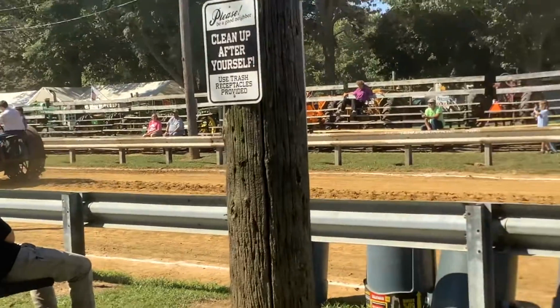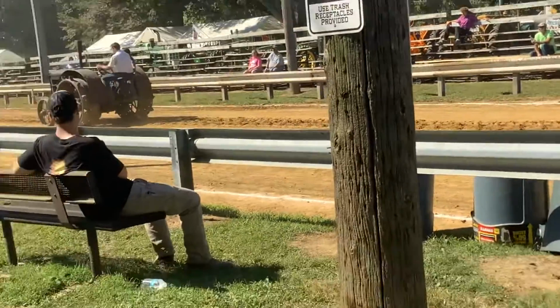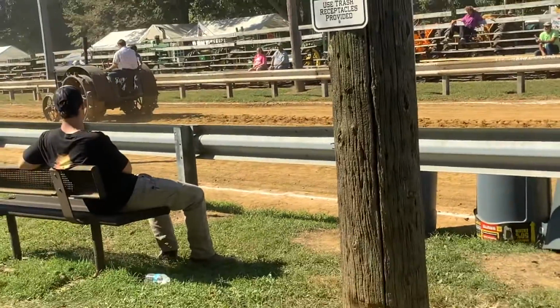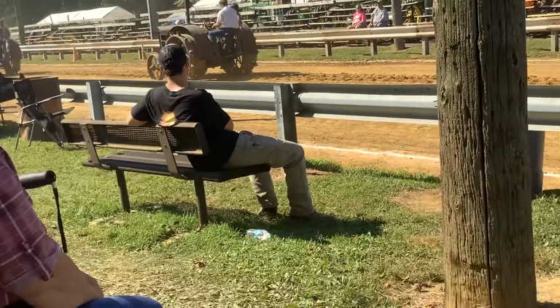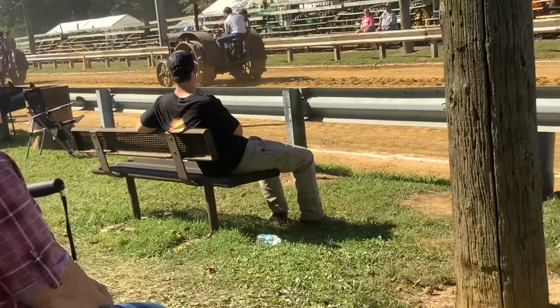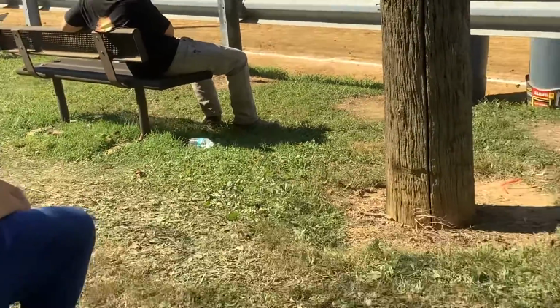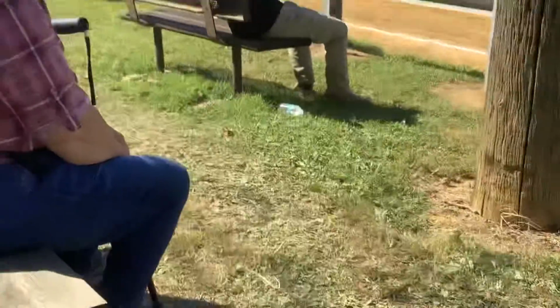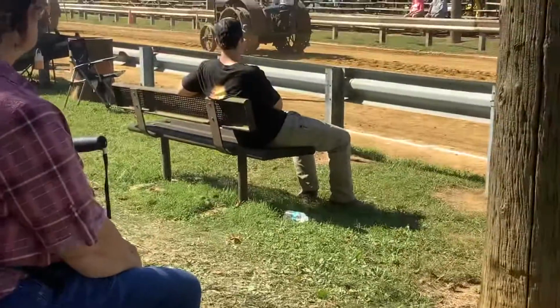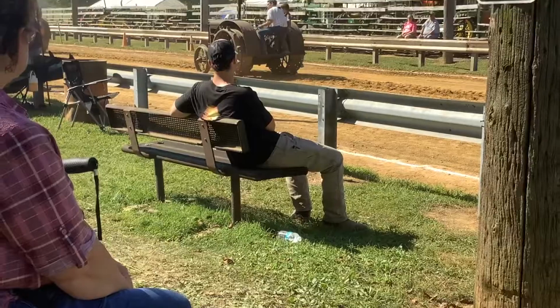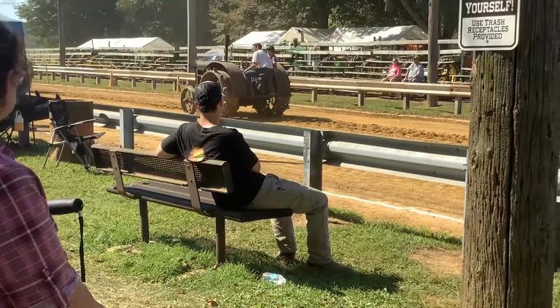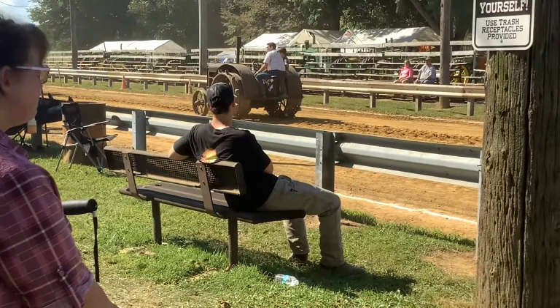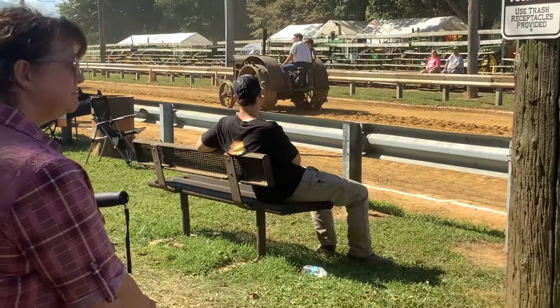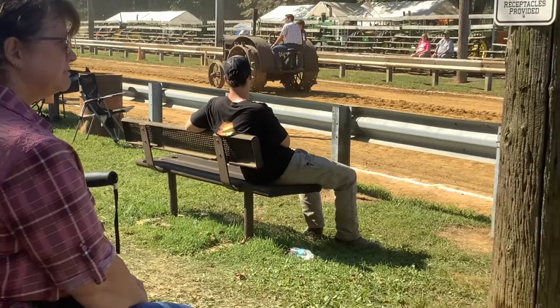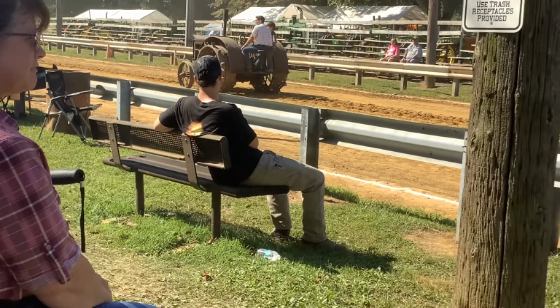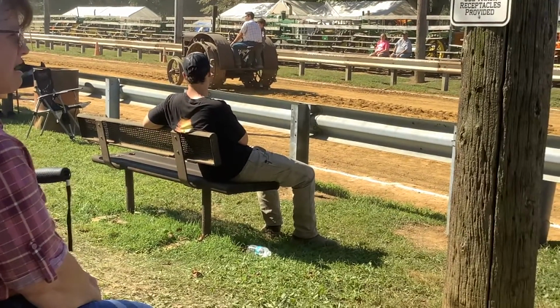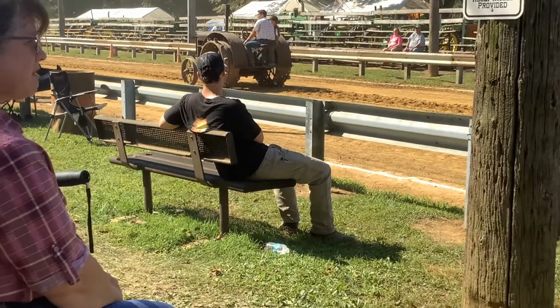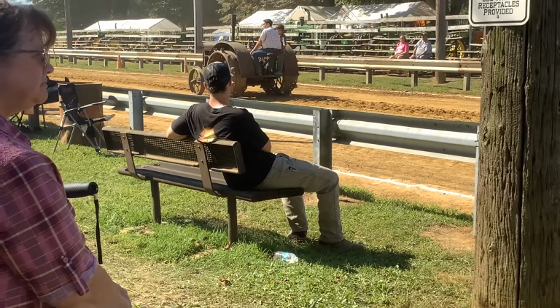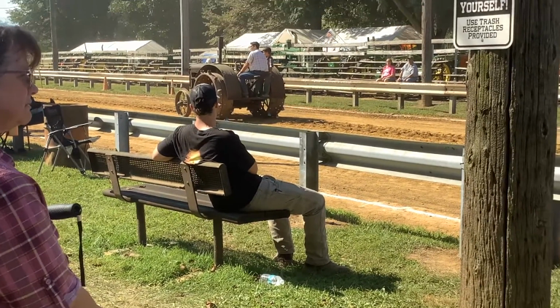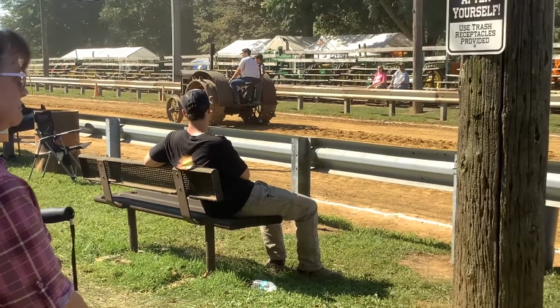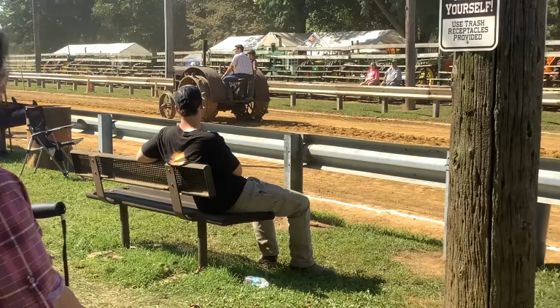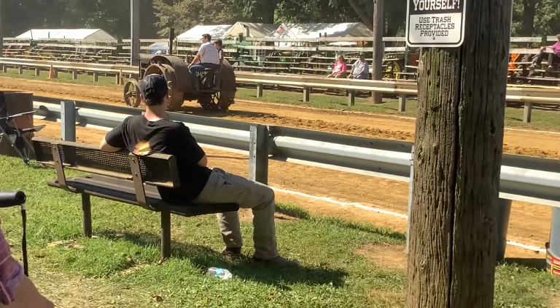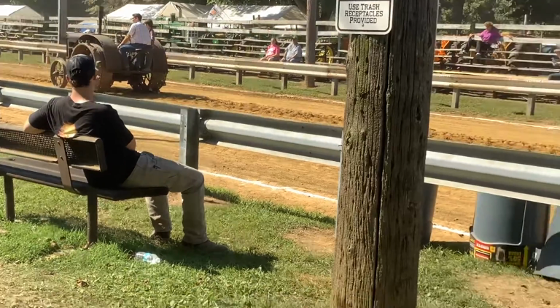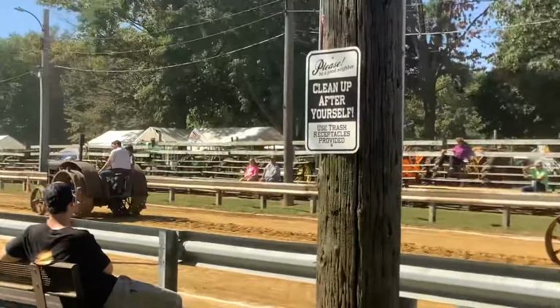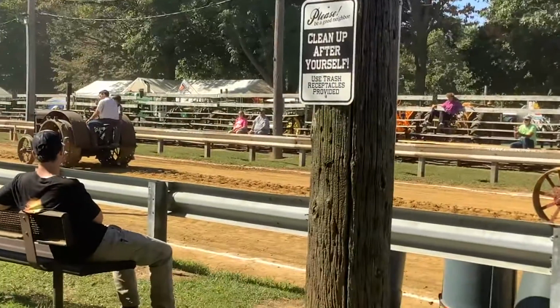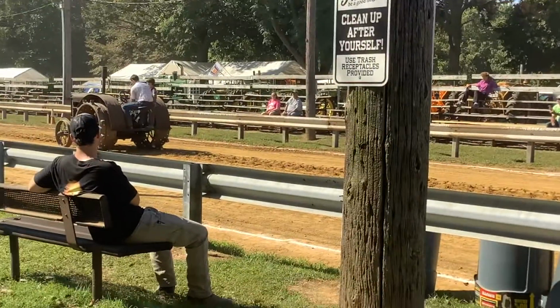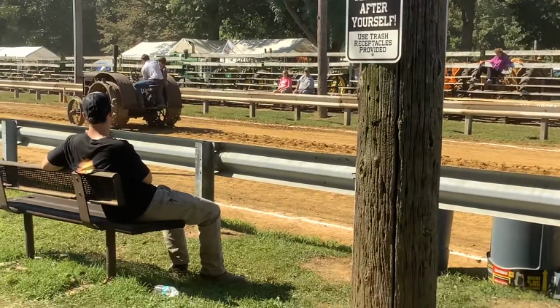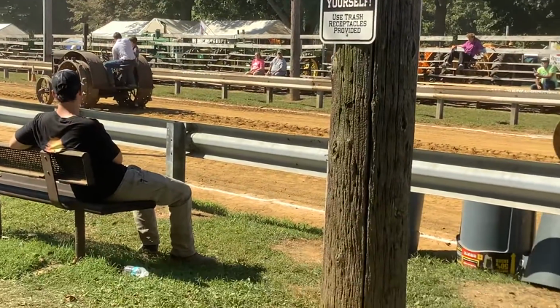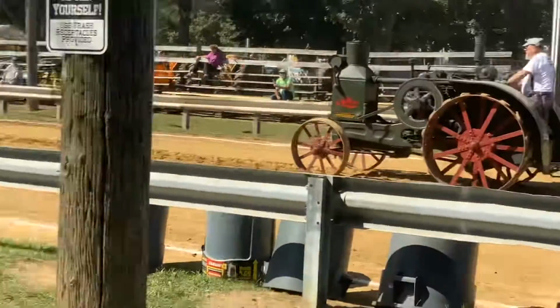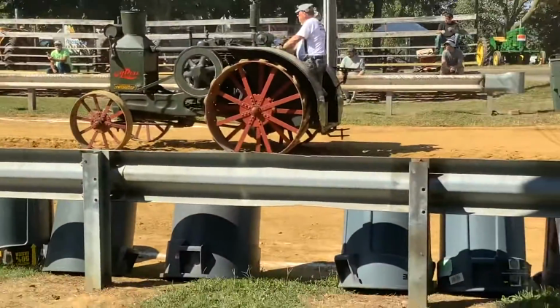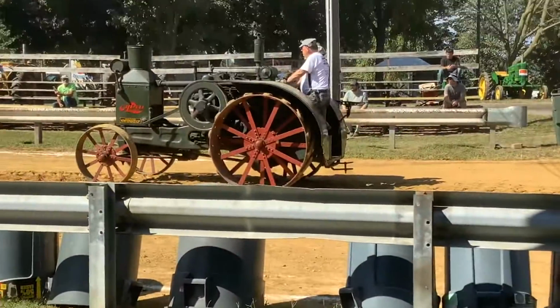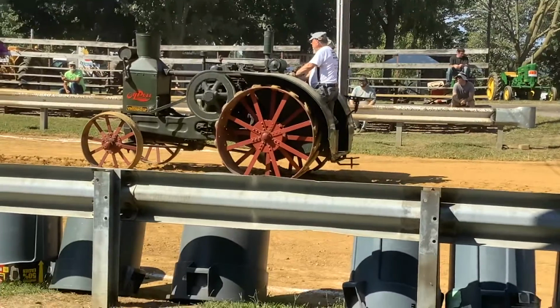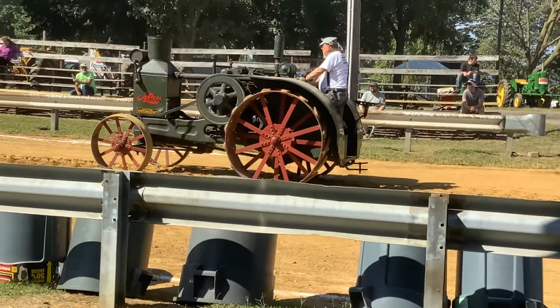Fourth generation driver on it now, purchased by my grandfather on the farm 94 years ago, and now back in the family, thanks to the Martin family. Thank you for that. Beautiful tractor. Glad you could come to our show.